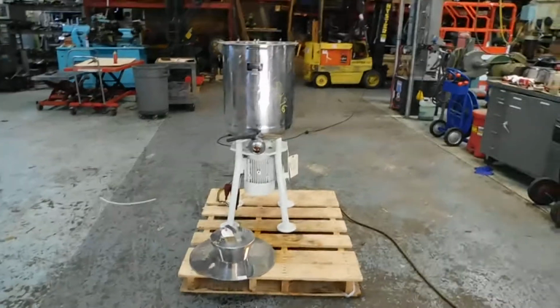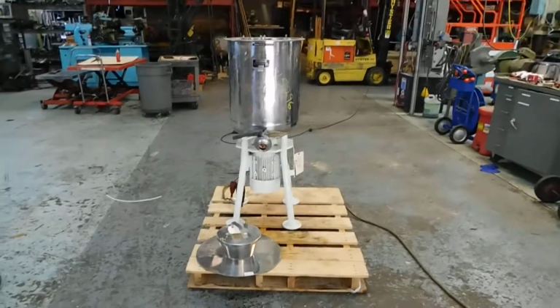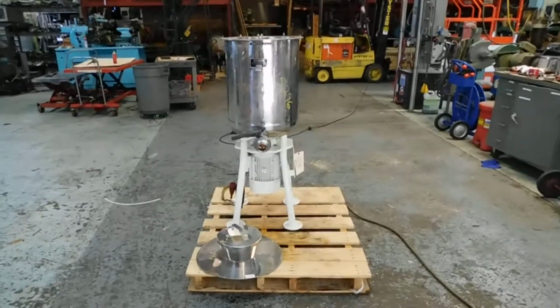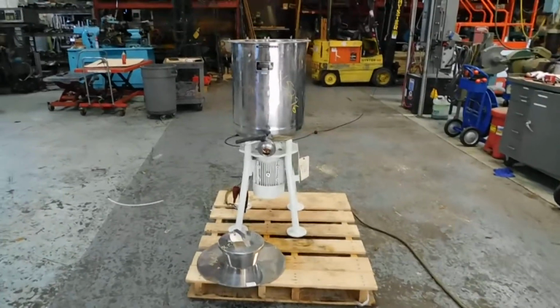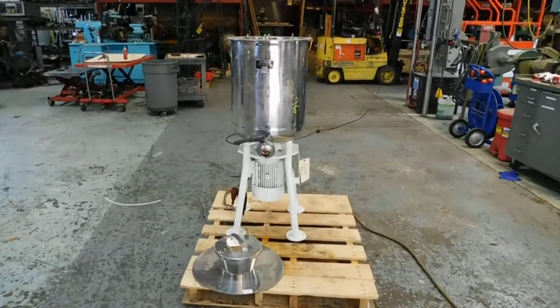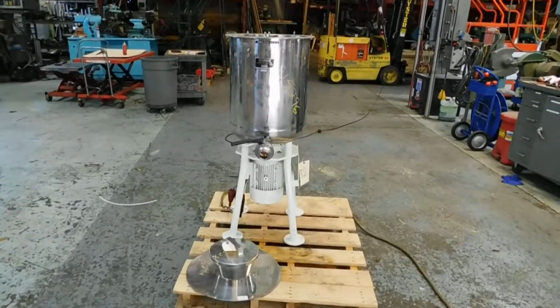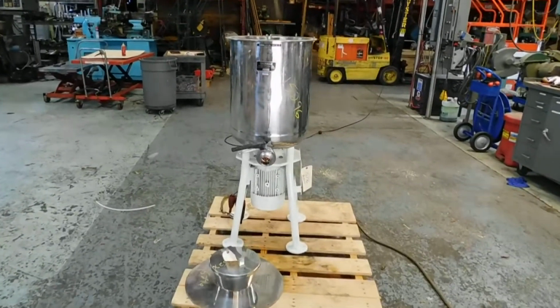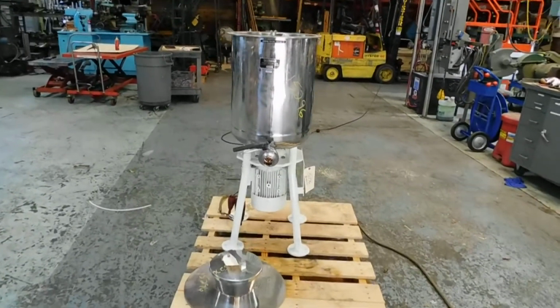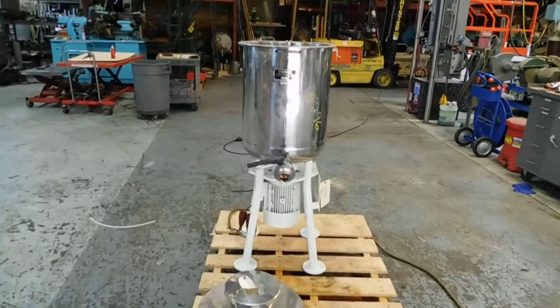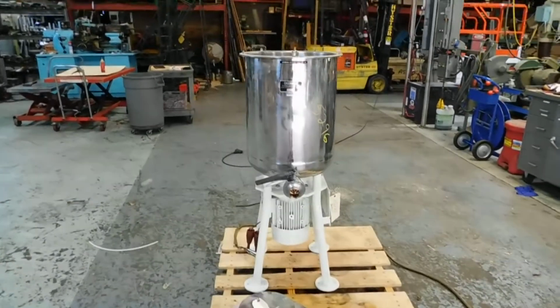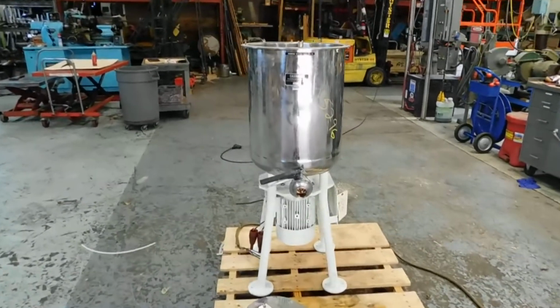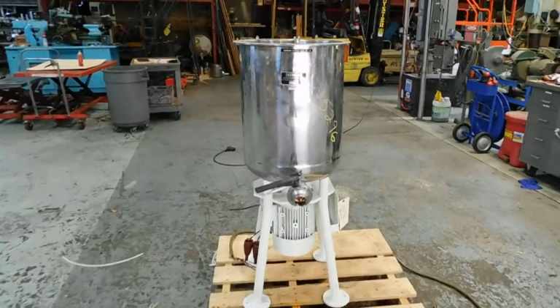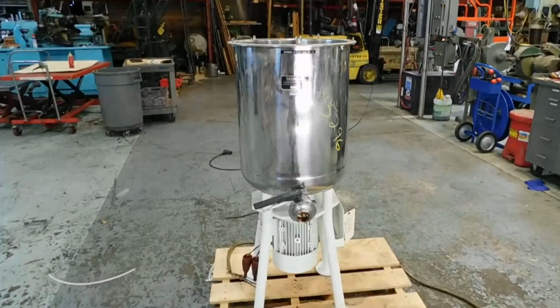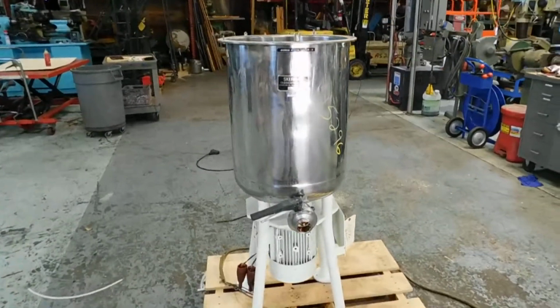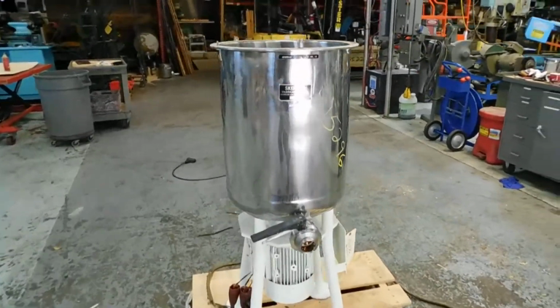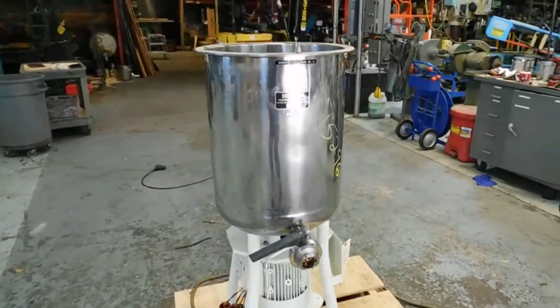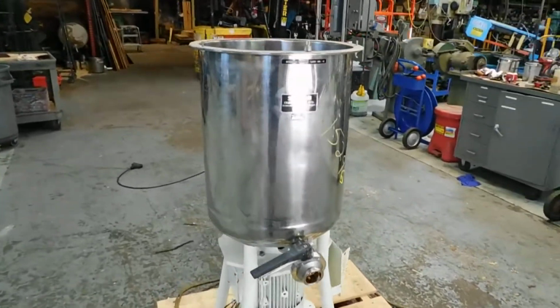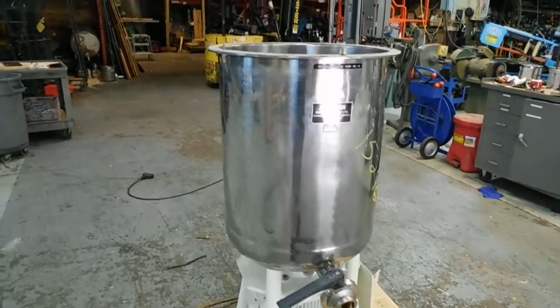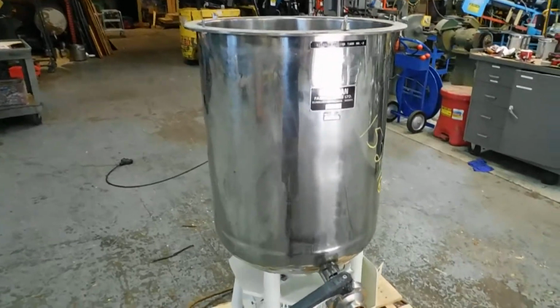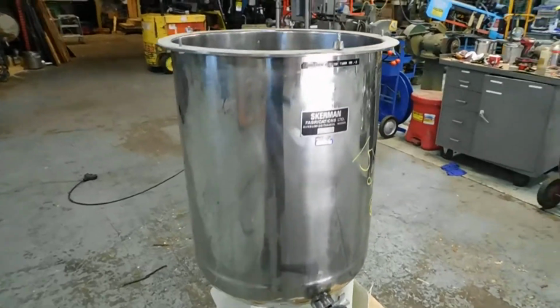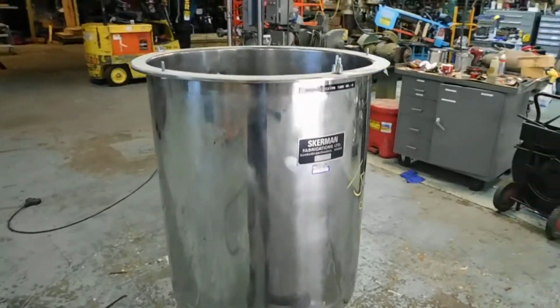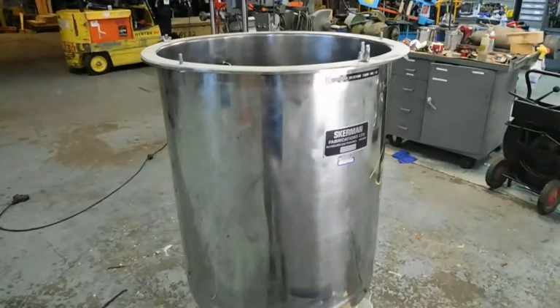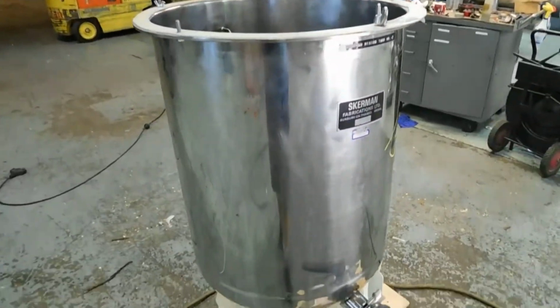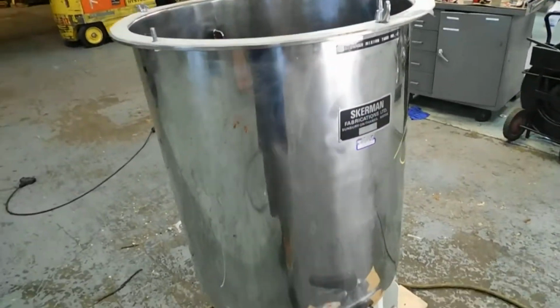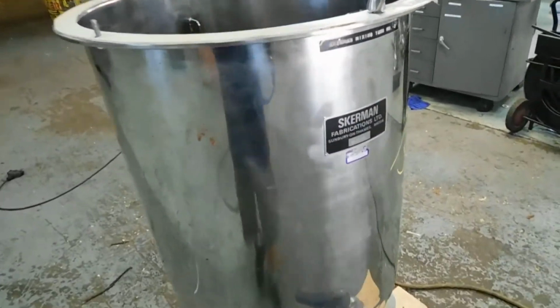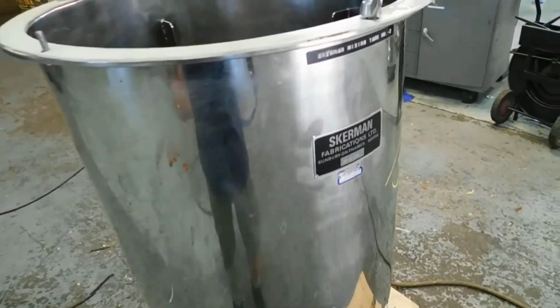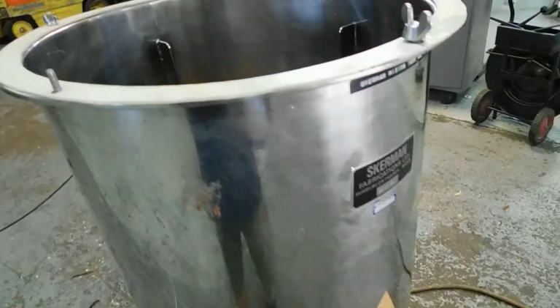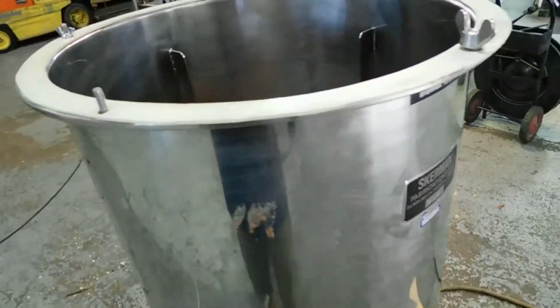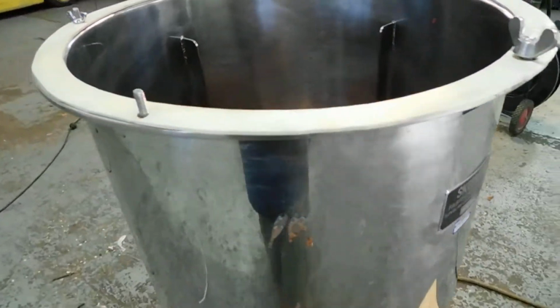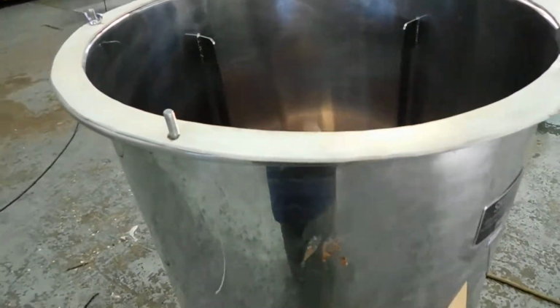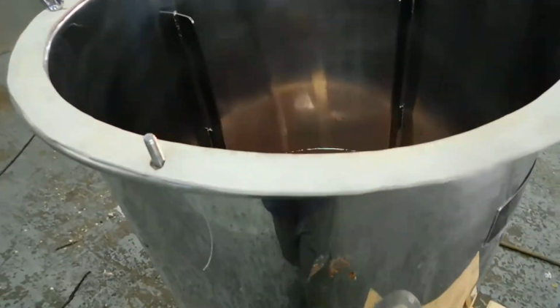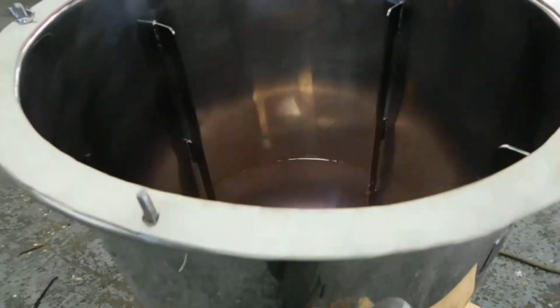Hi everybody, welcome to Champion Trading. What we're demonstrating for you today is about a 25-gallon intensive mixing tank by Skerman Fabrications Limited in England.